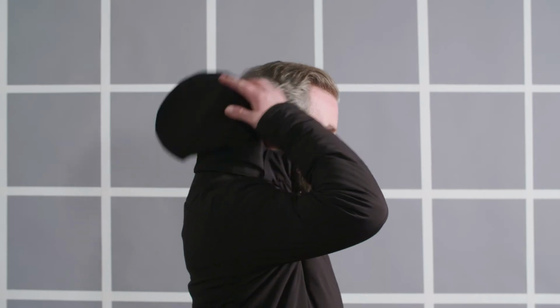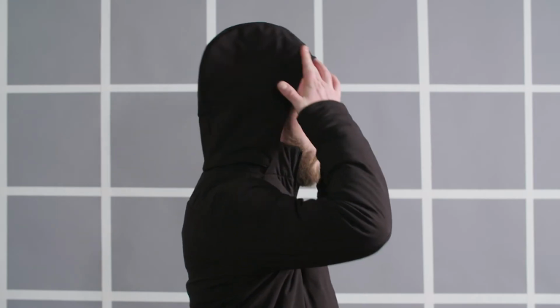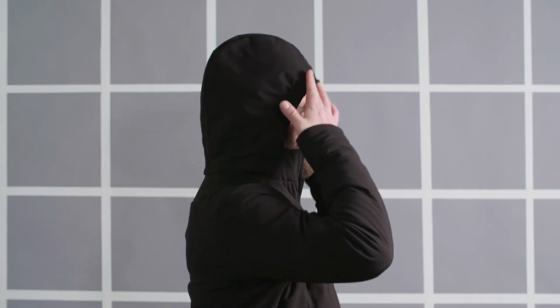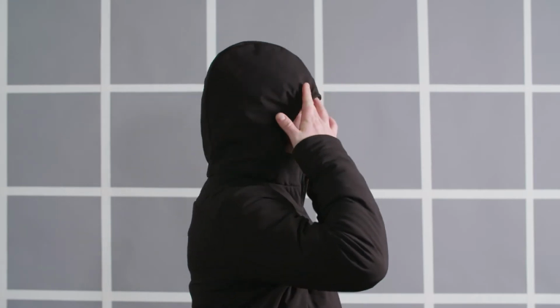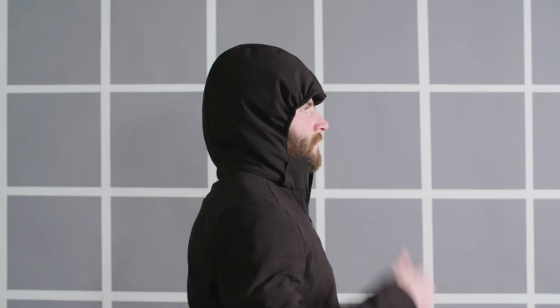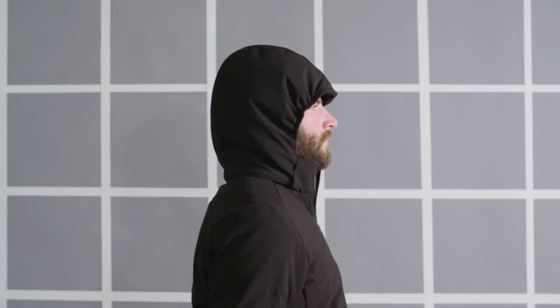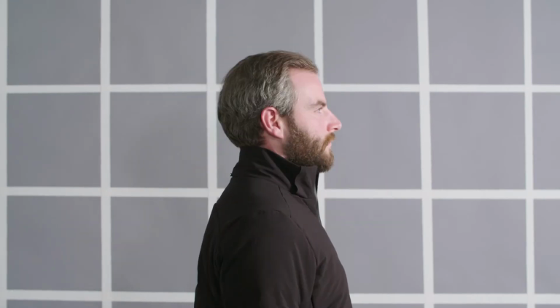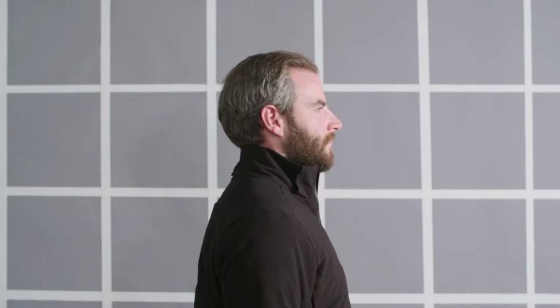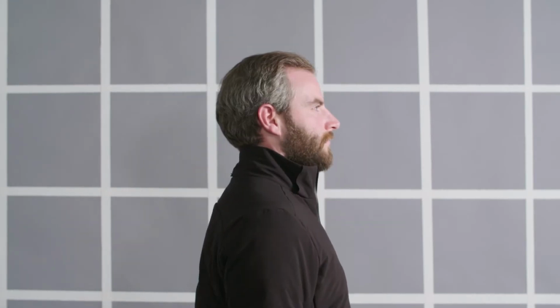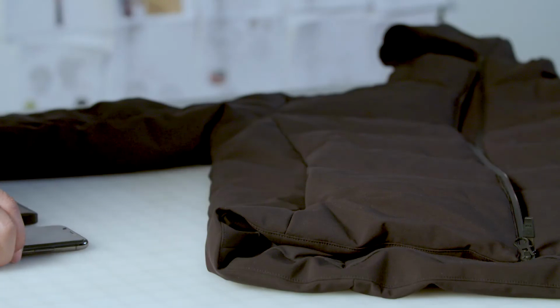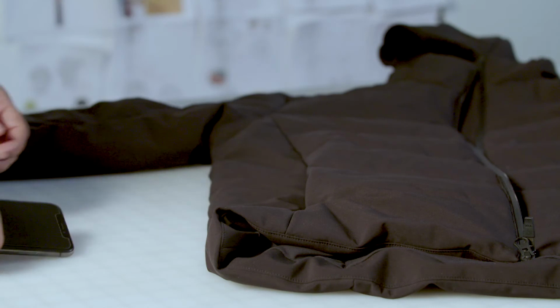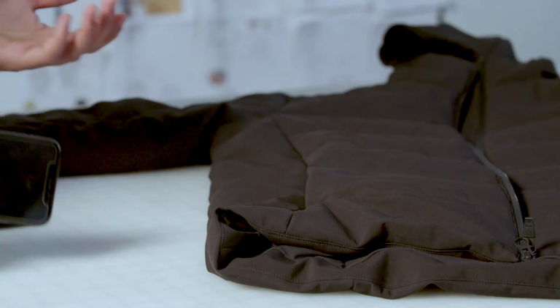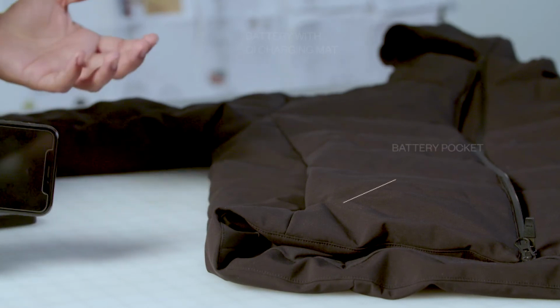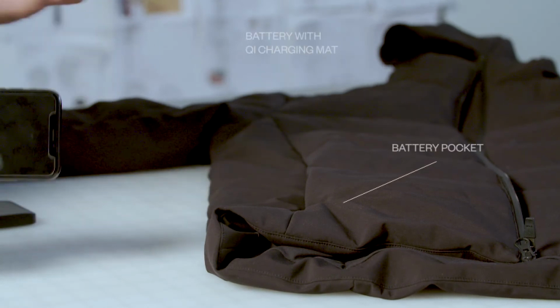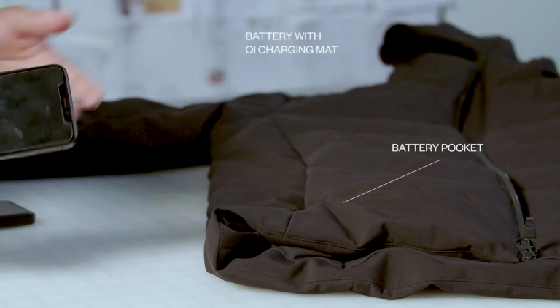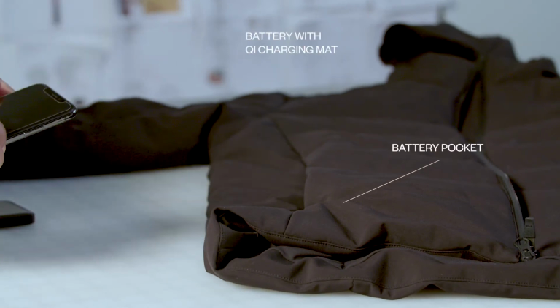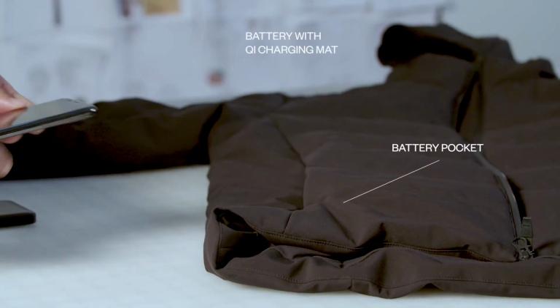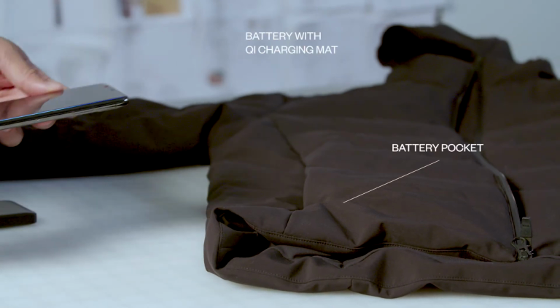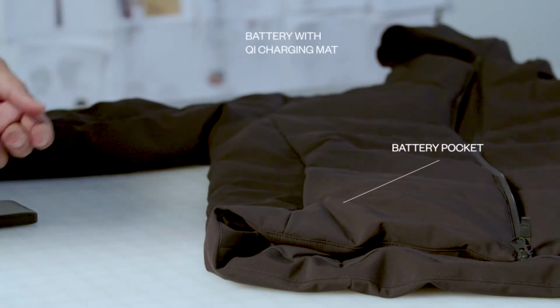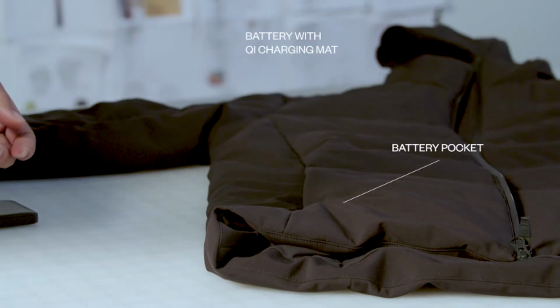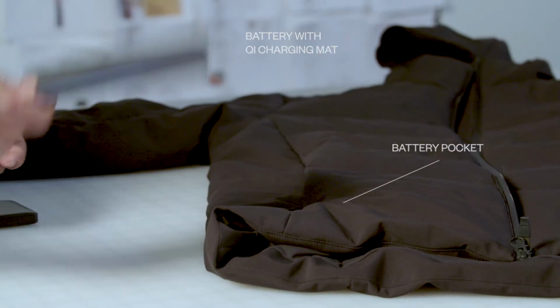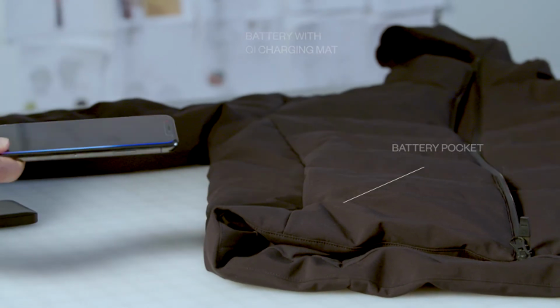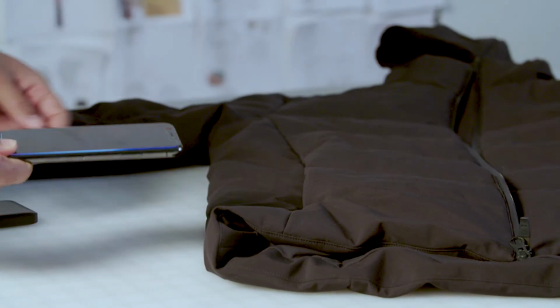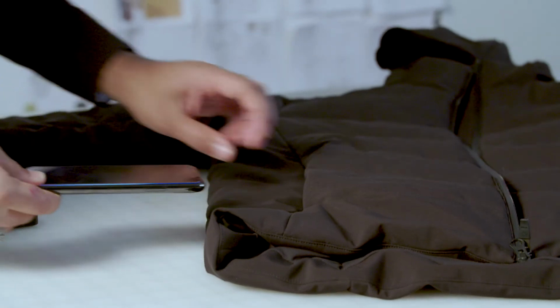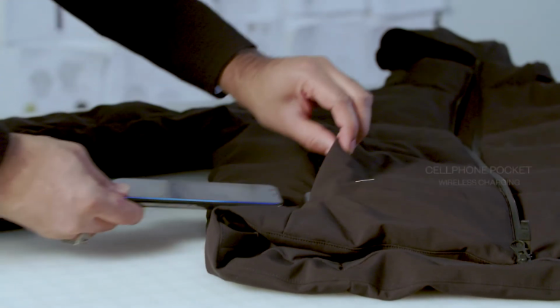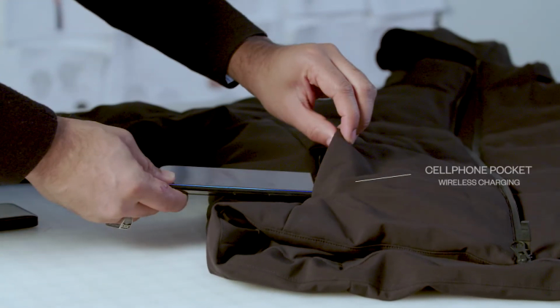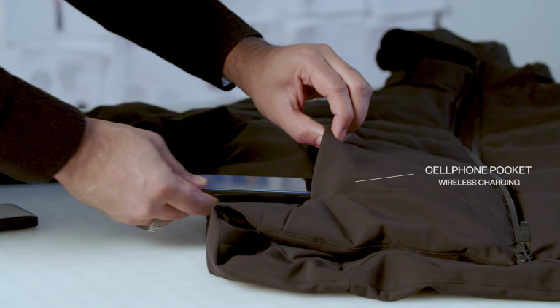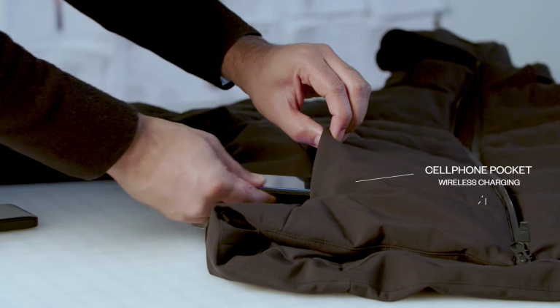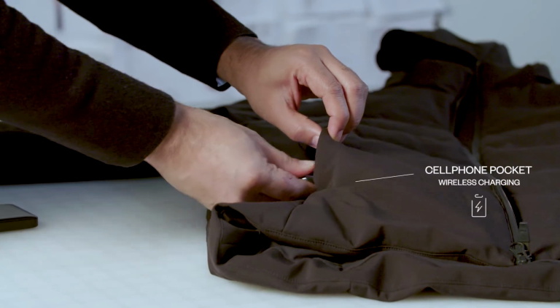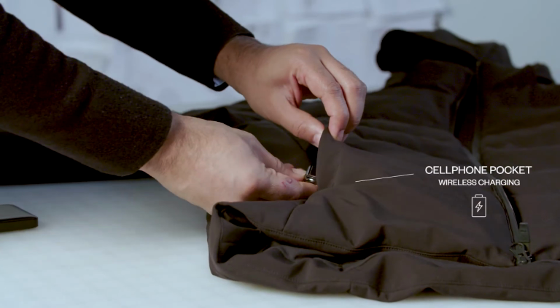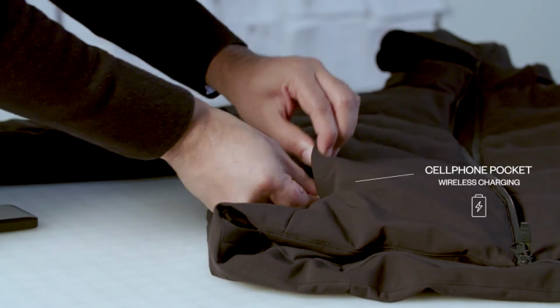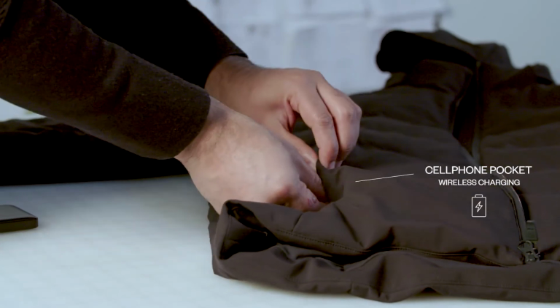The jacket also features an easily removable hood. It has a Qi charging mat, so if you take your wireless smartphone and slide it into the smartphone pocket next to it, it'll automatically start to charge.